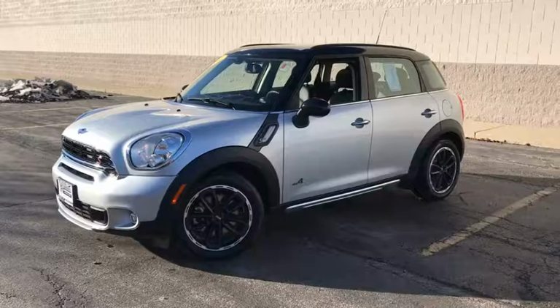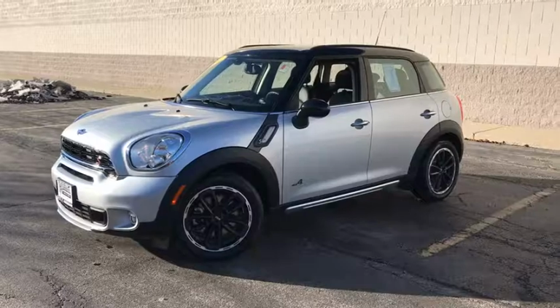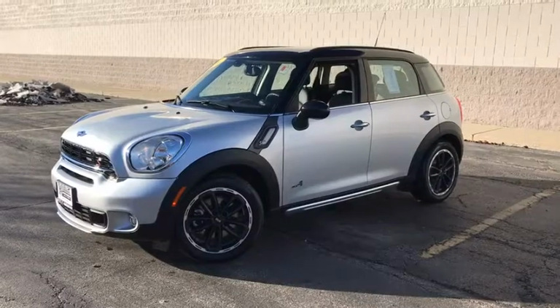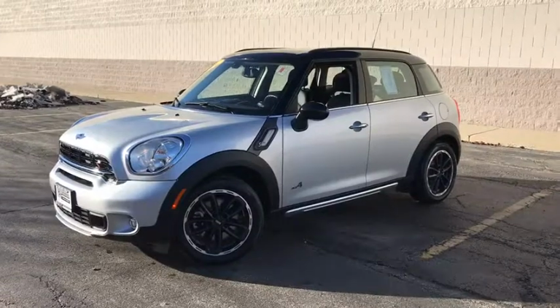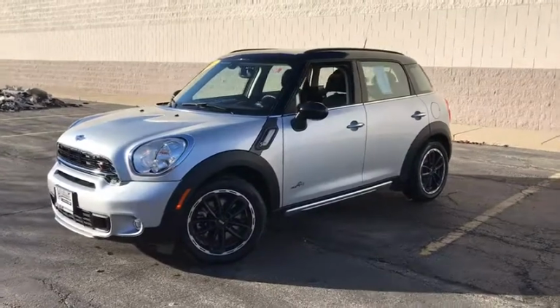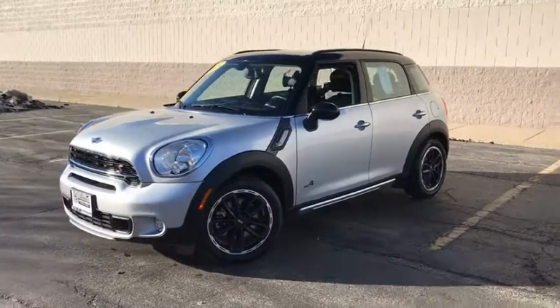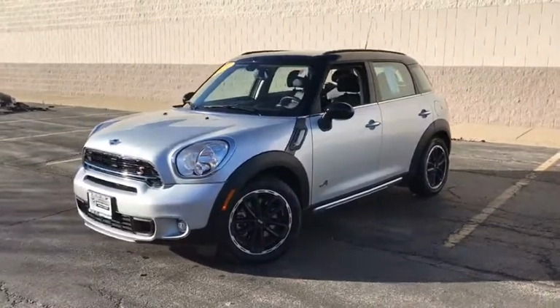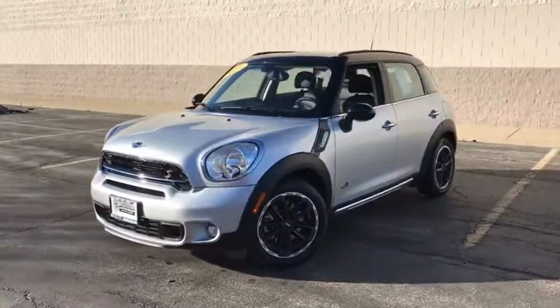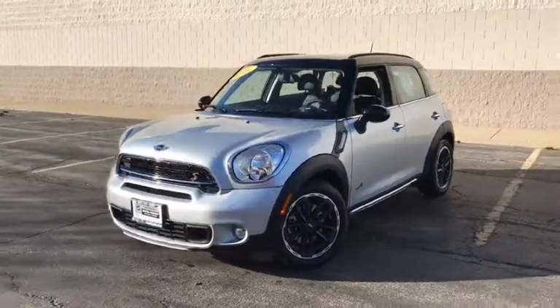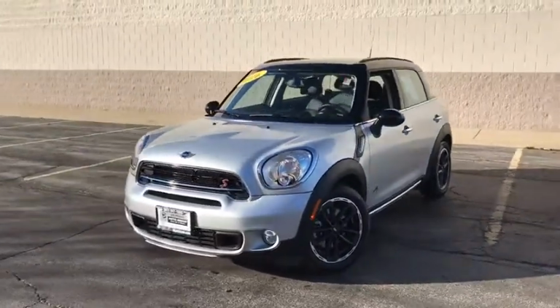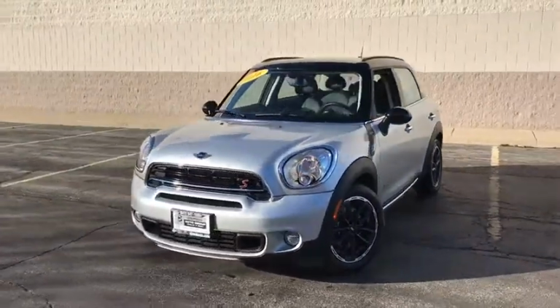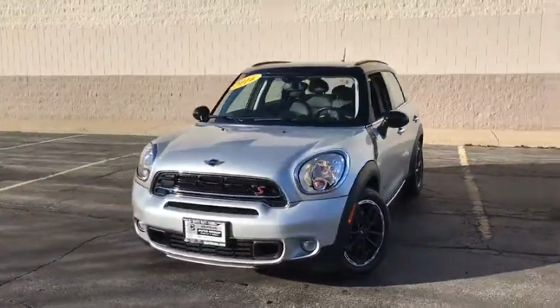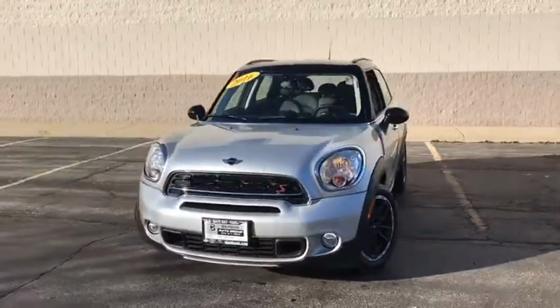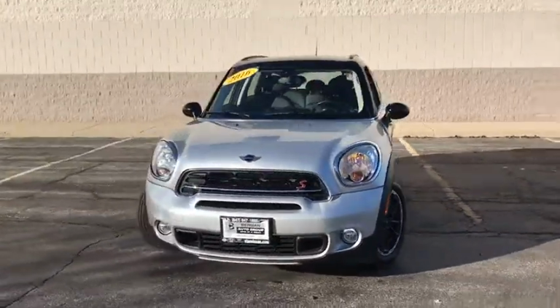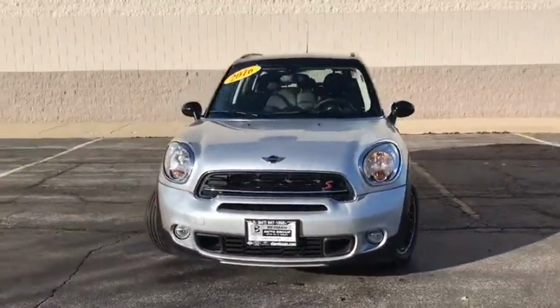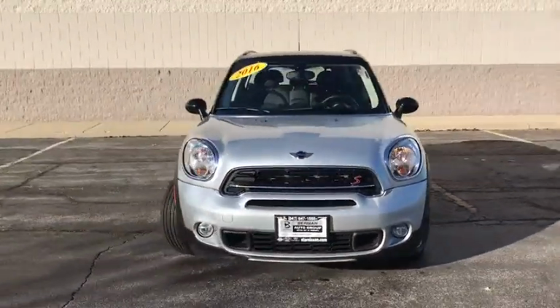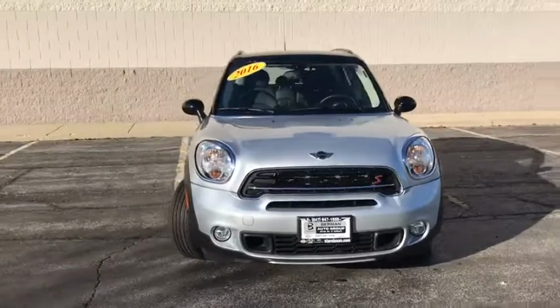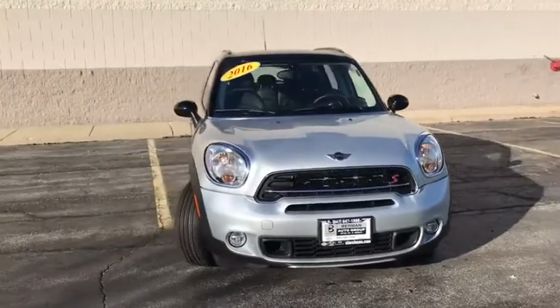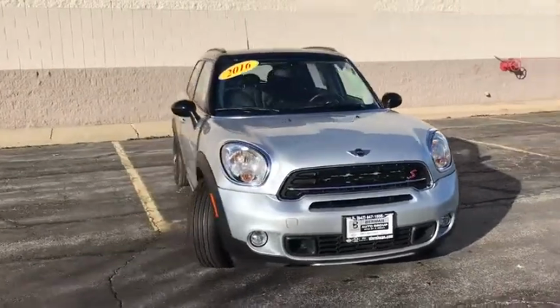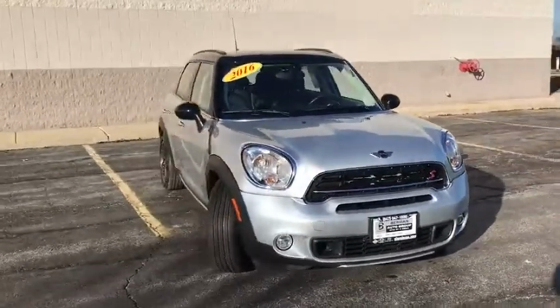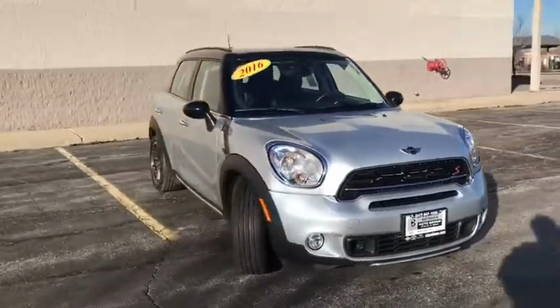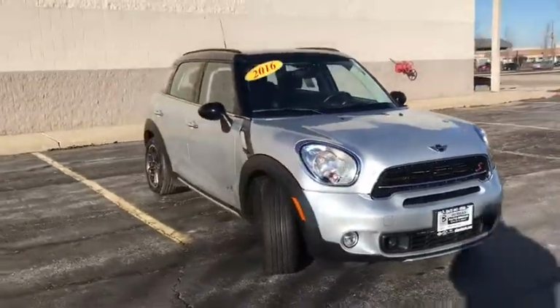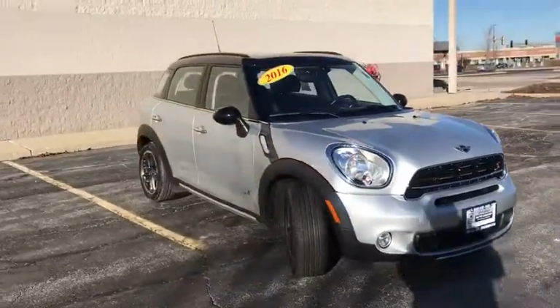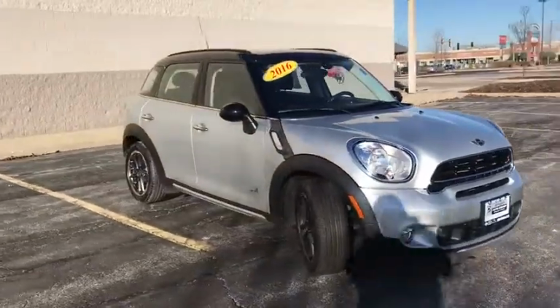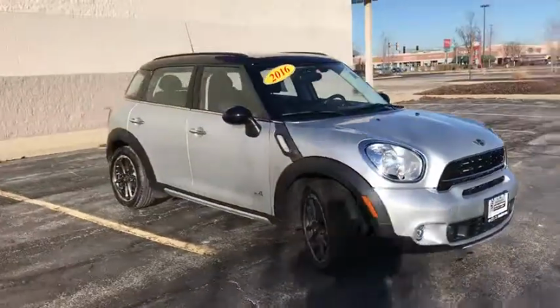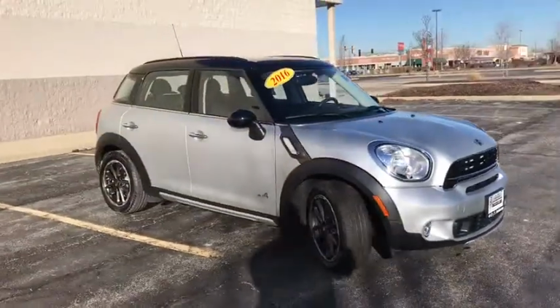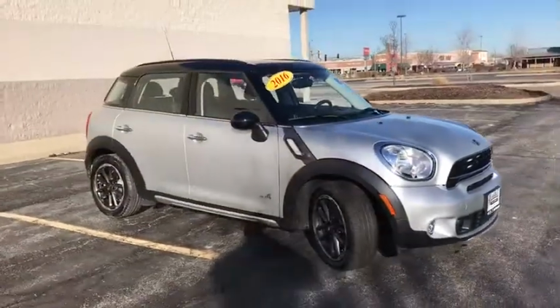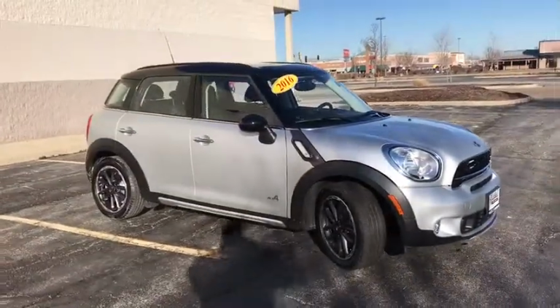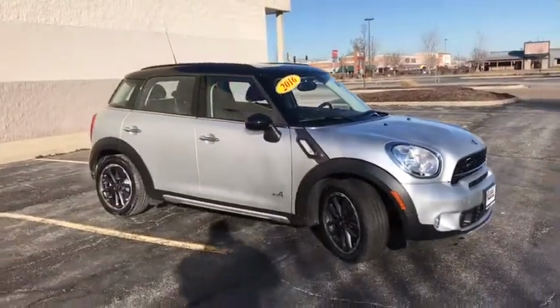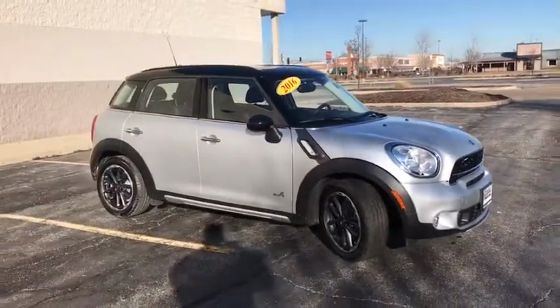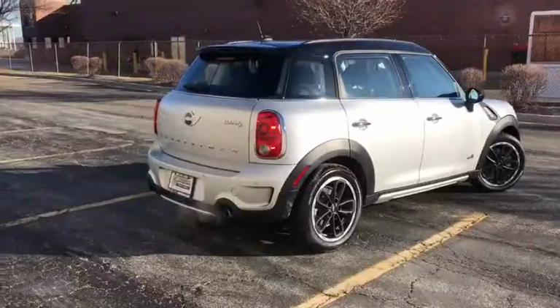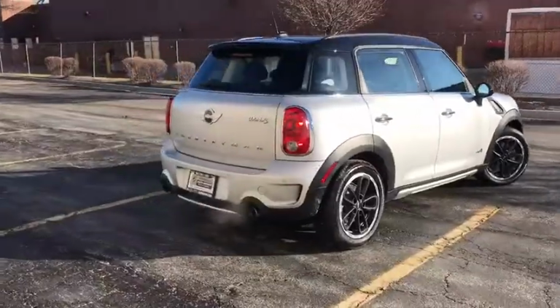The 2016 Mini Countryman. The Countryman is a bright idea: four doors, more interior space, and positioning that evokes the rally heritage of the original Mini.